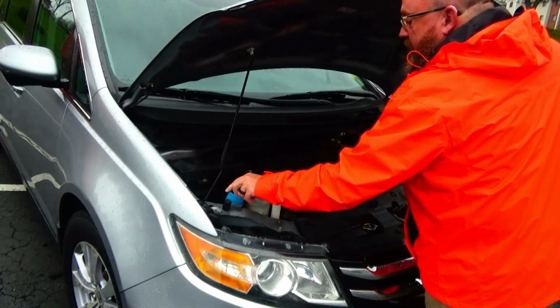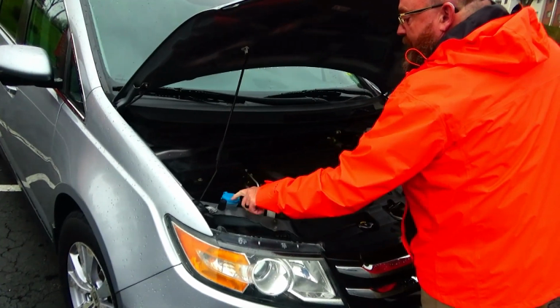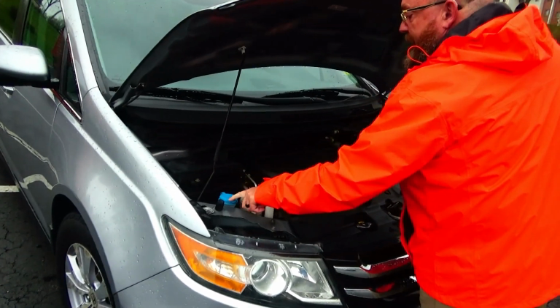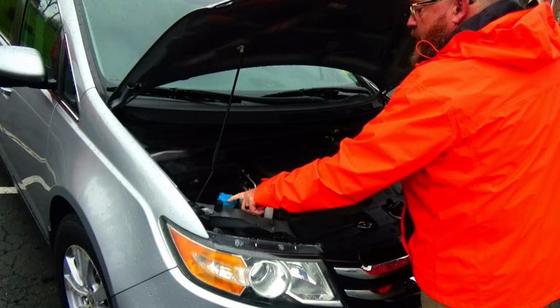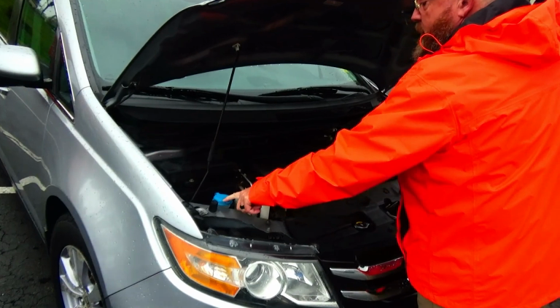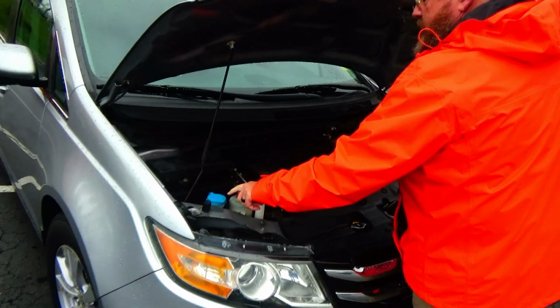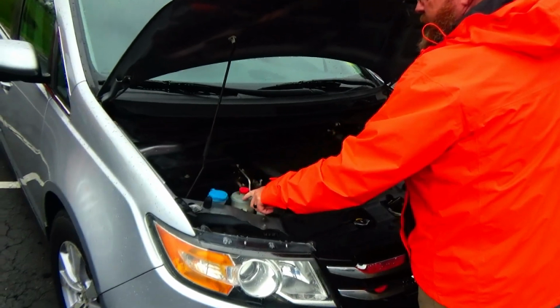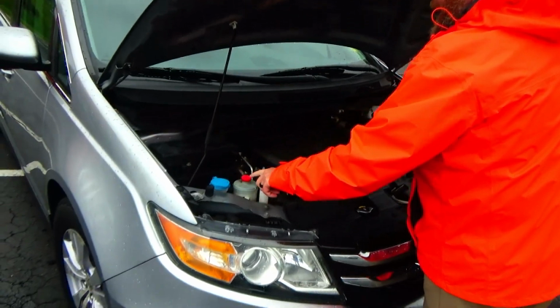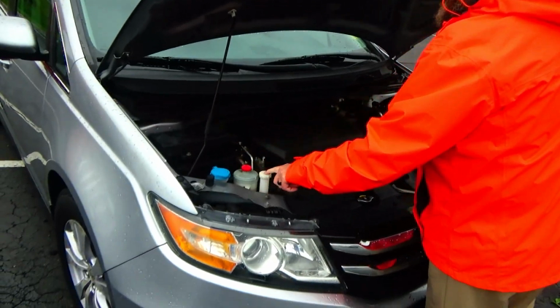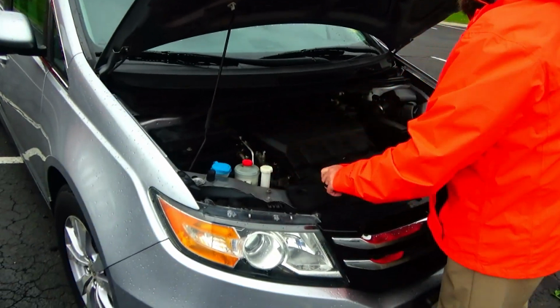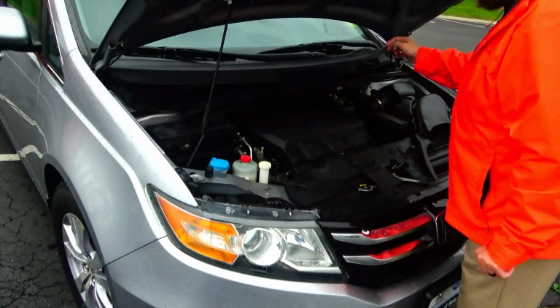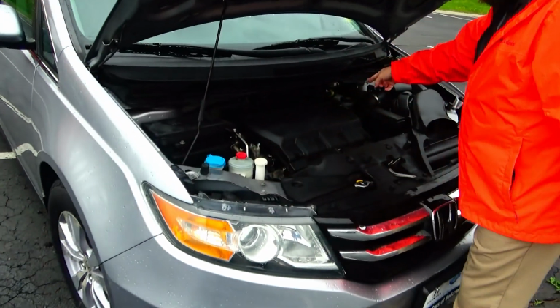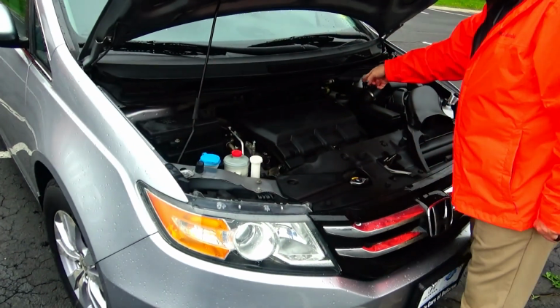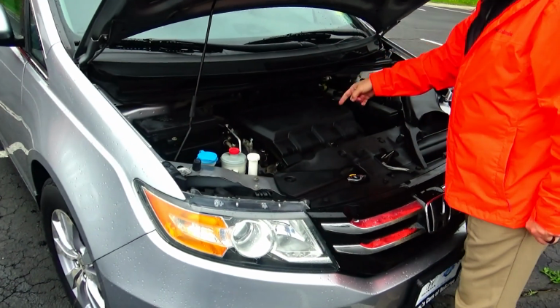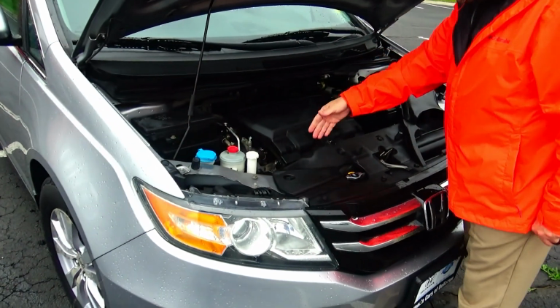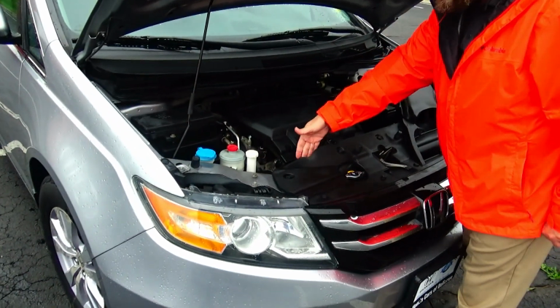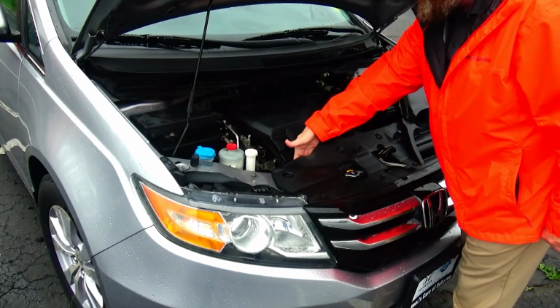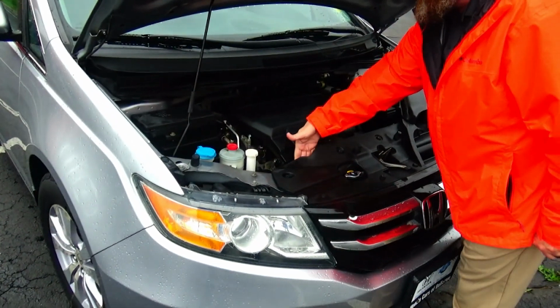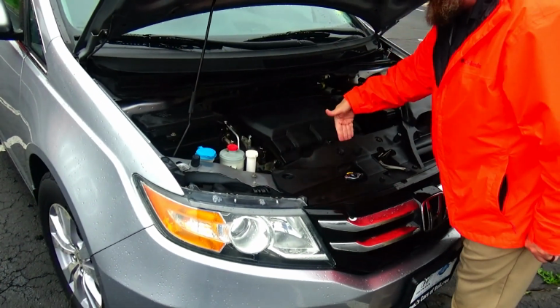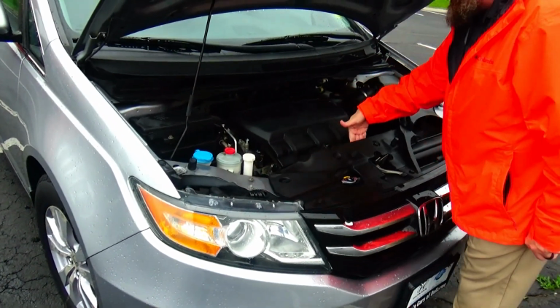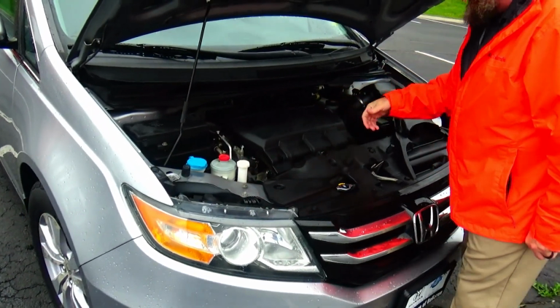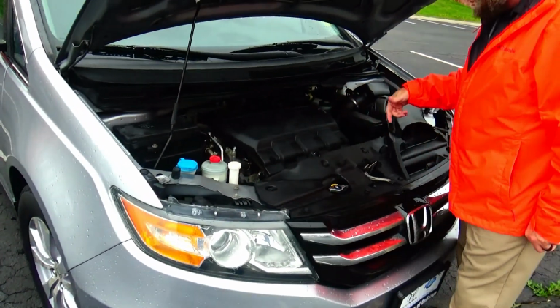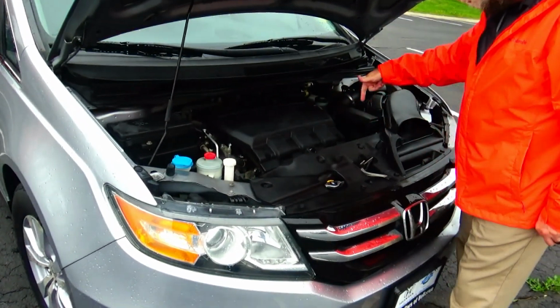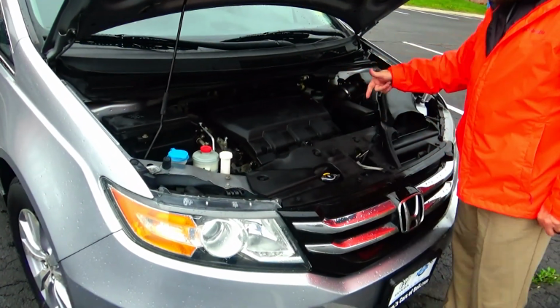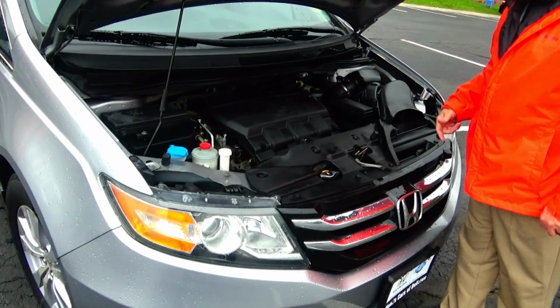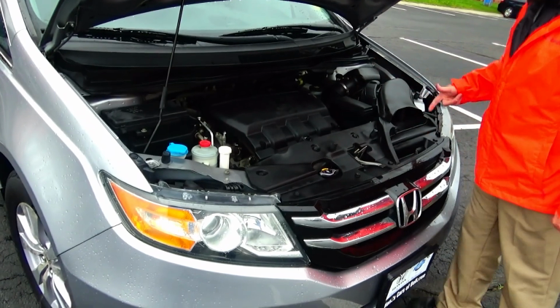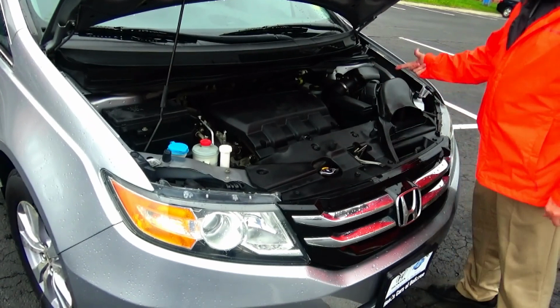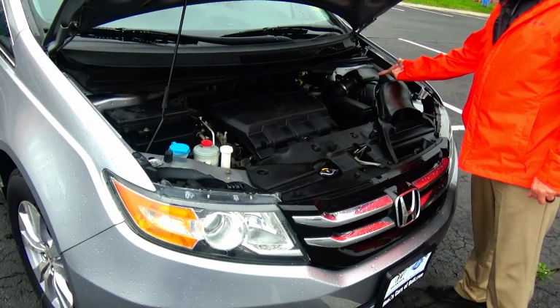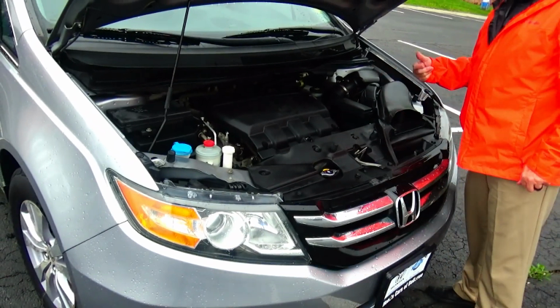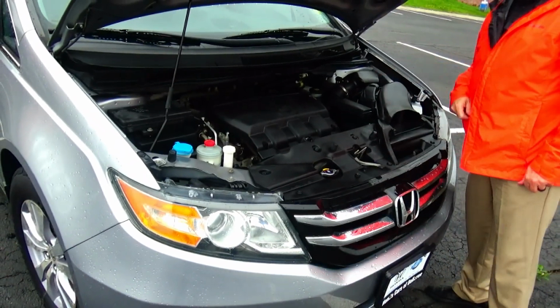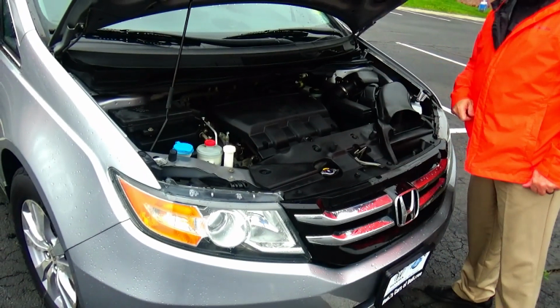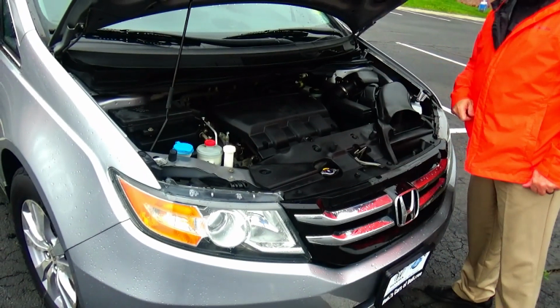Clear reservoir for your windshield washer fluid, power steering, engine cooling, power brakes, insulated dipstick, oil check and oil fill, maintenance-free battery, and easy access to the air filter.